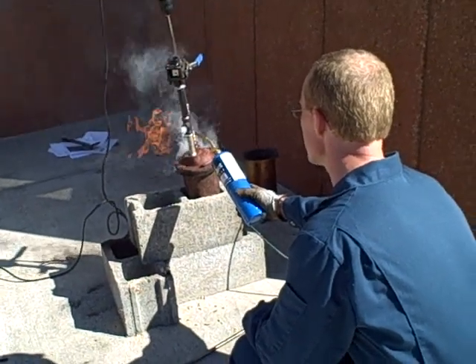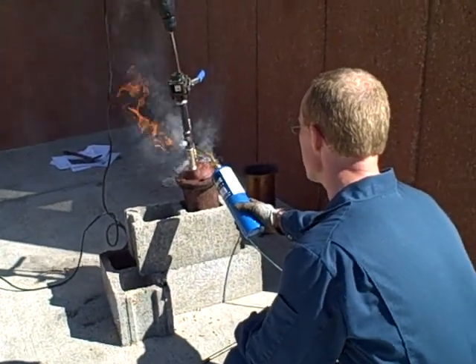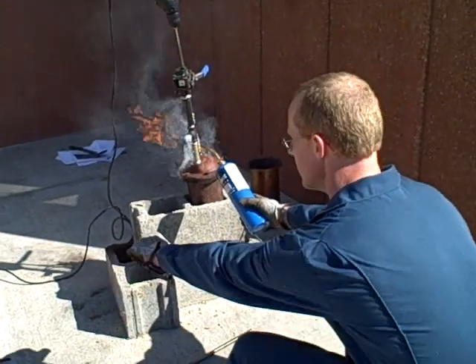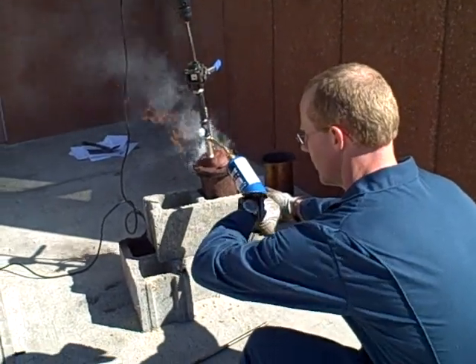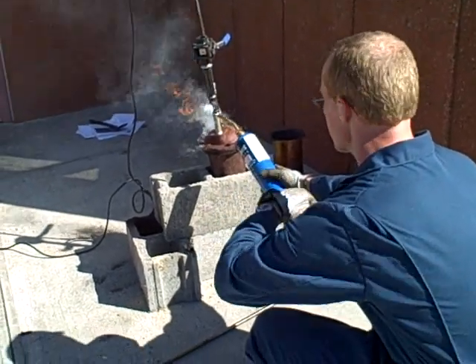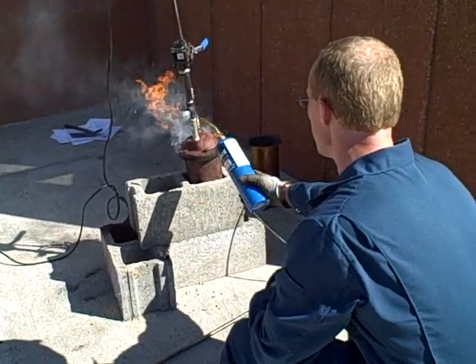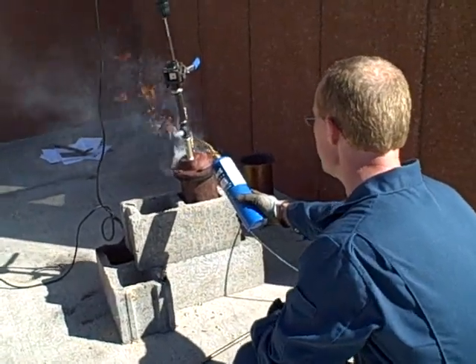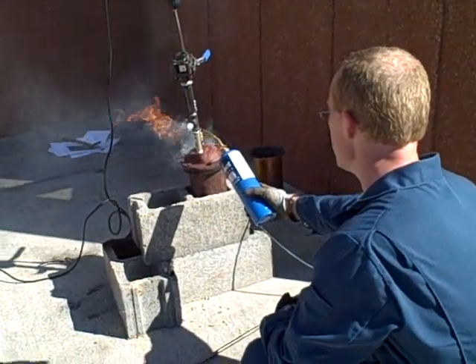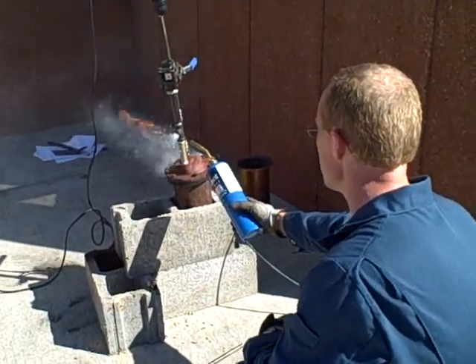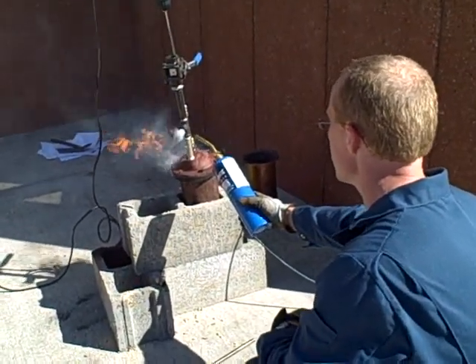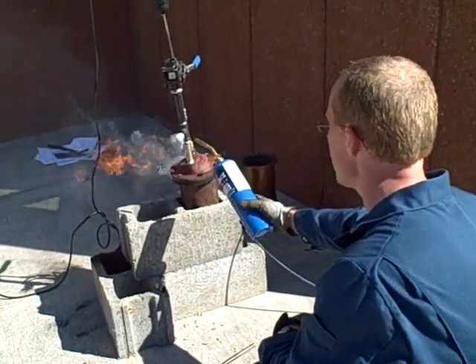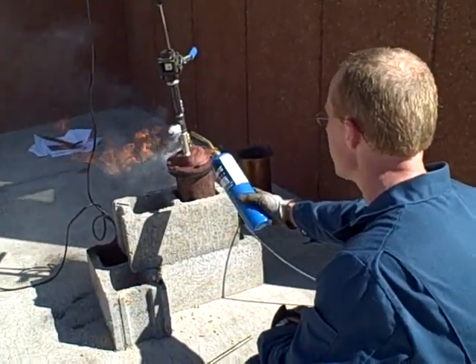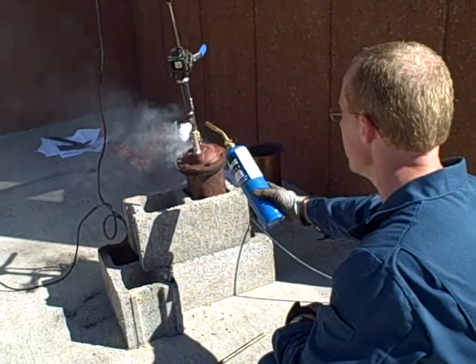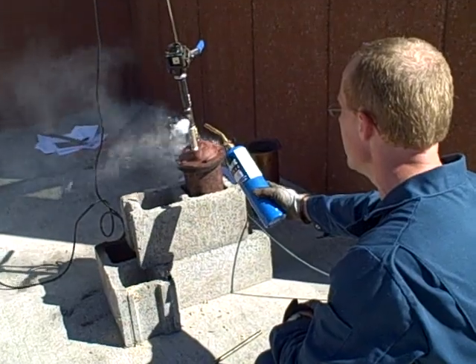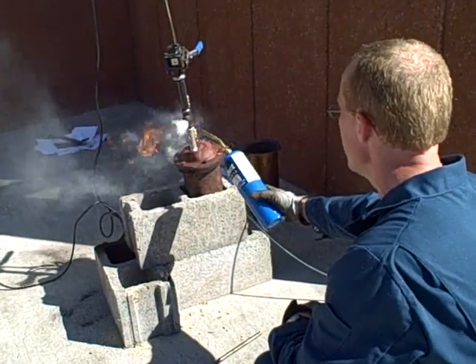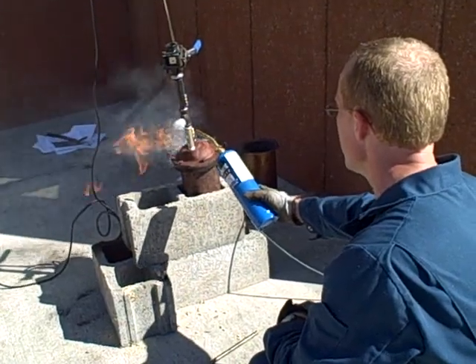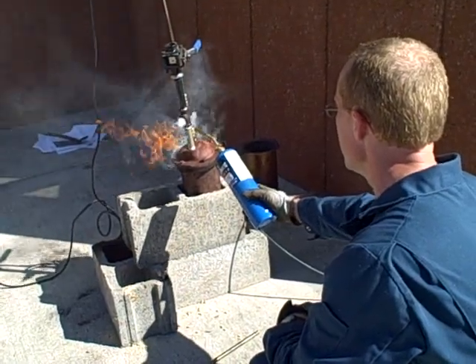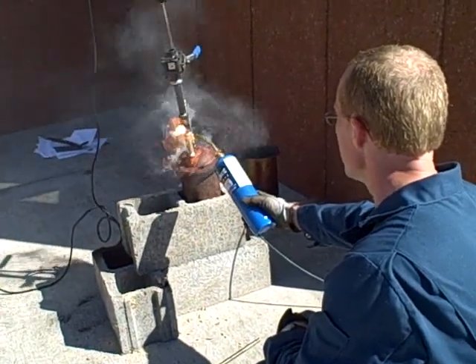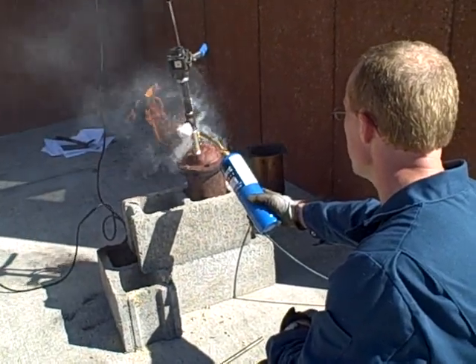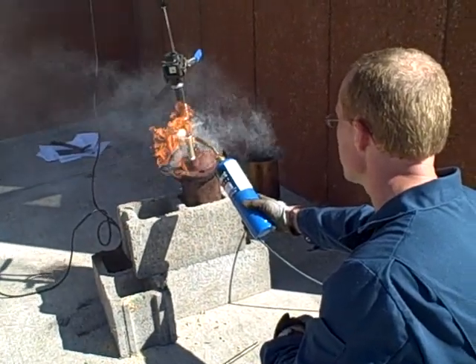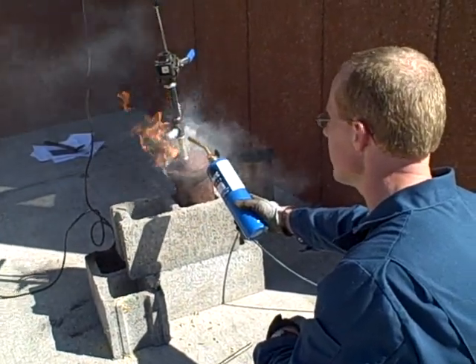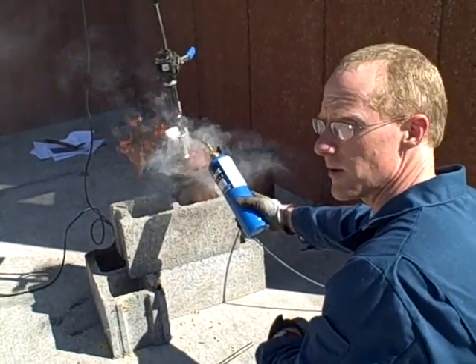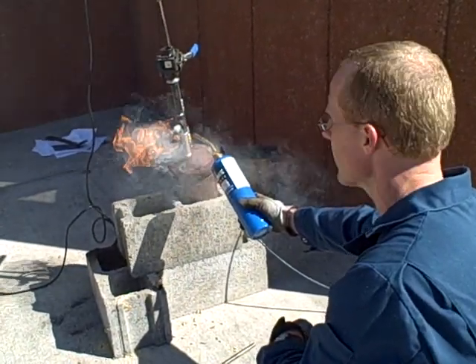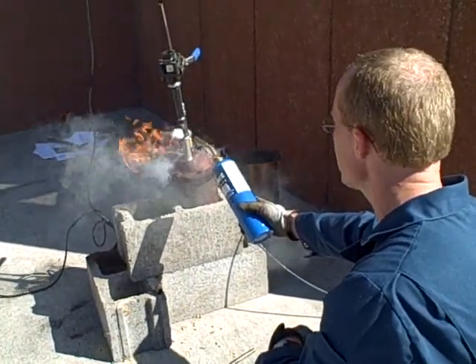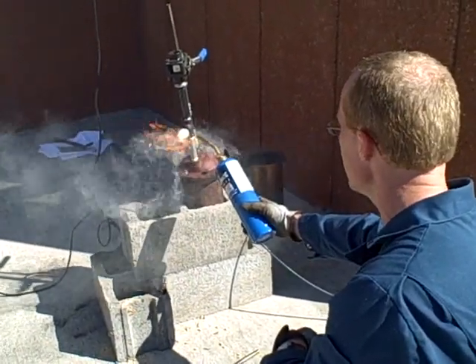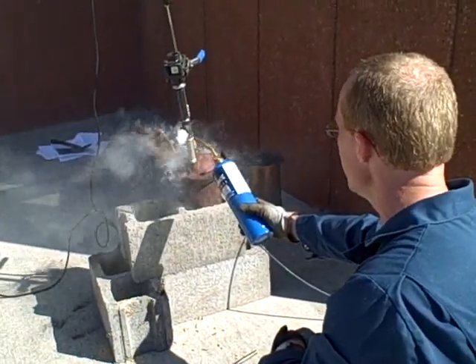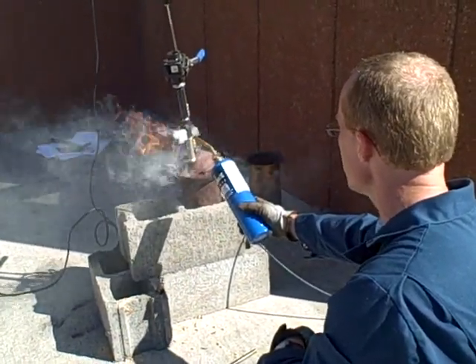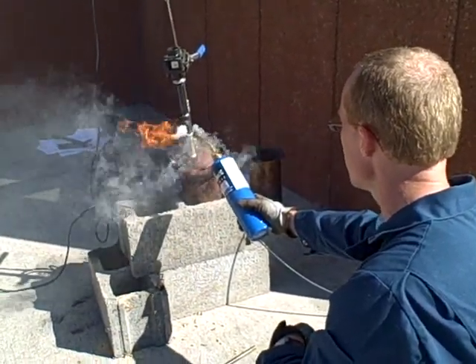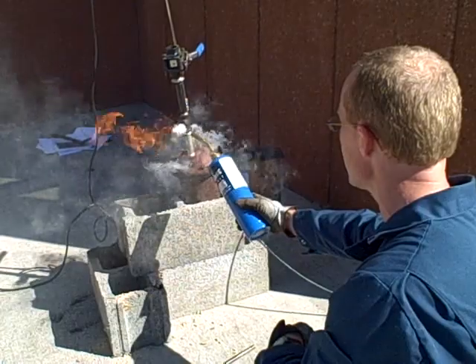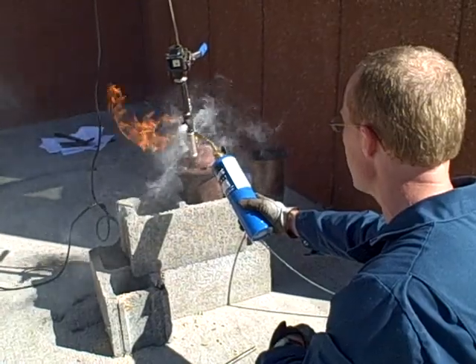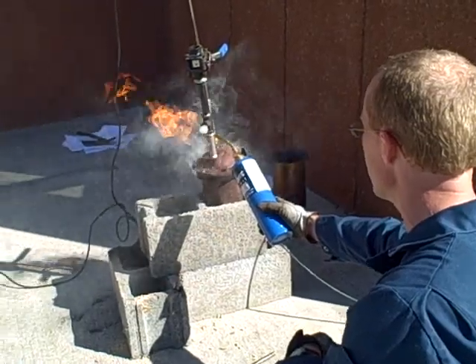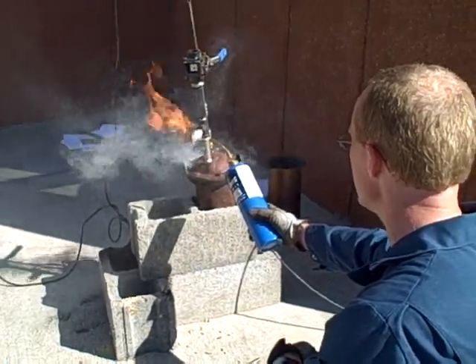August 23rd, 3:29 PM. You can see a much better flame coming out of here. We're experimenting with the airflow going to our gasifier. Definitely producing lots of flammable gas here.